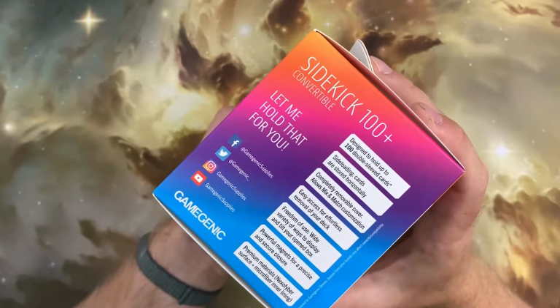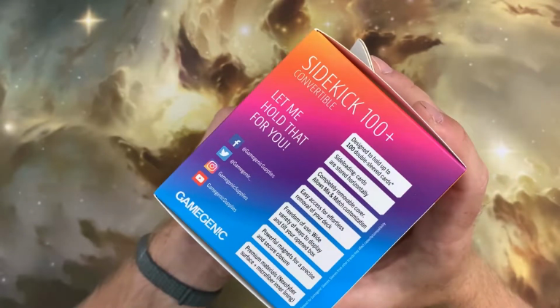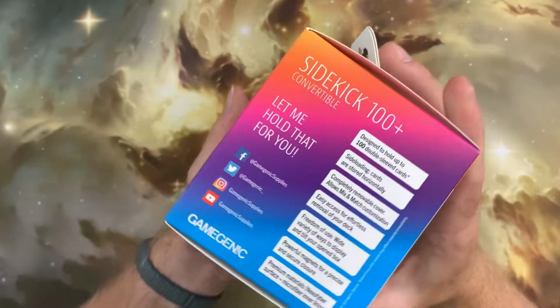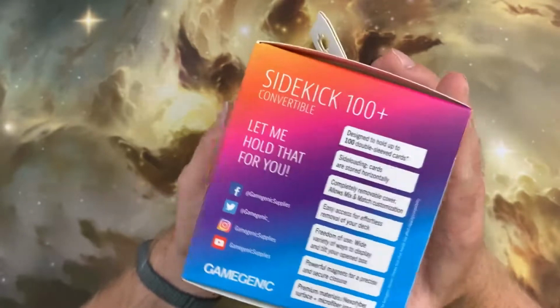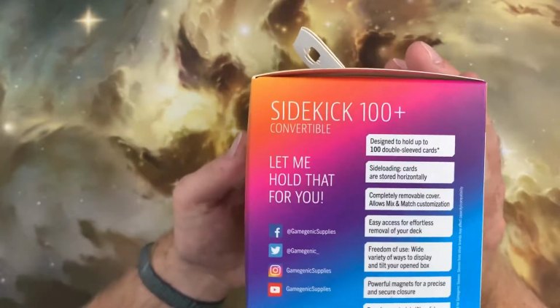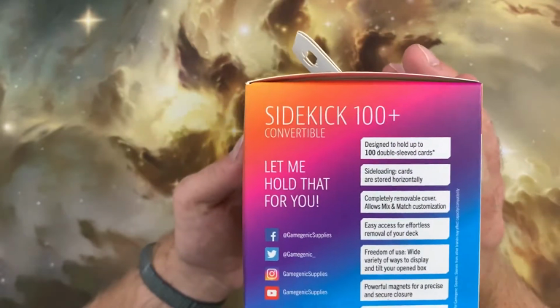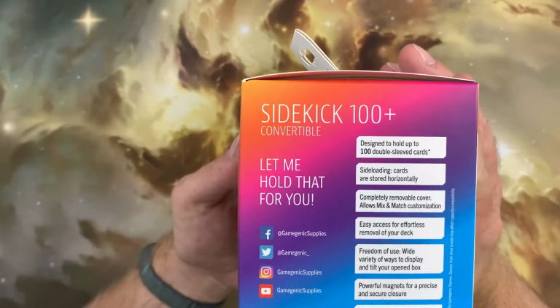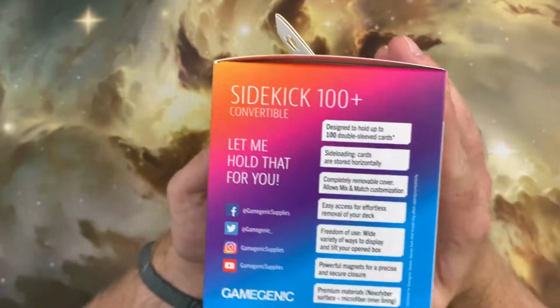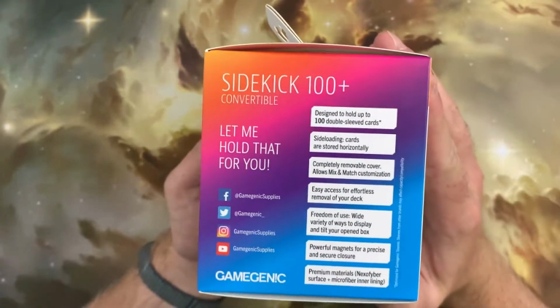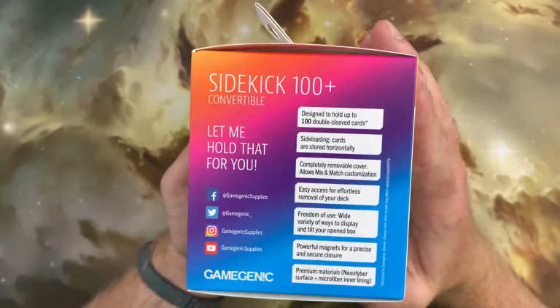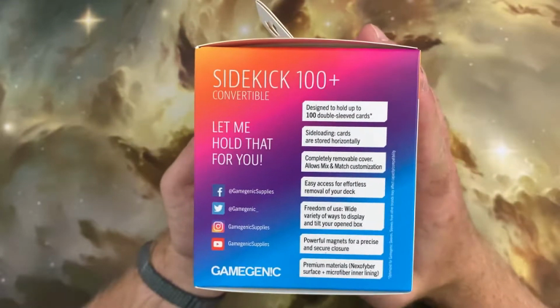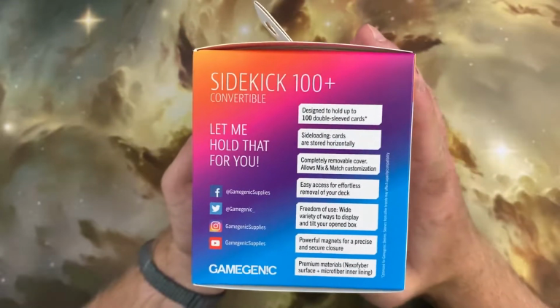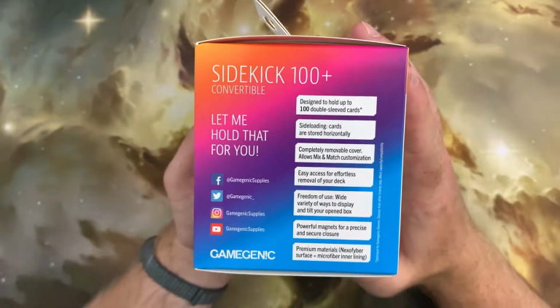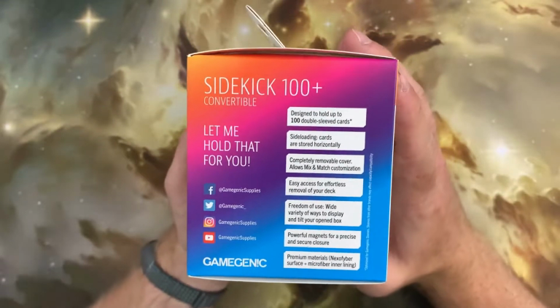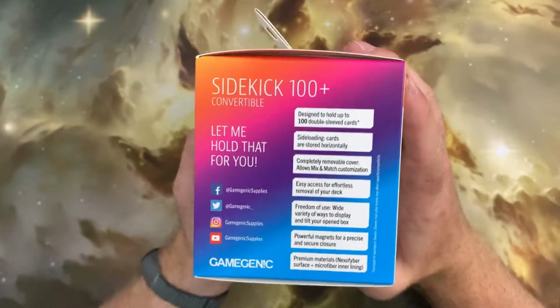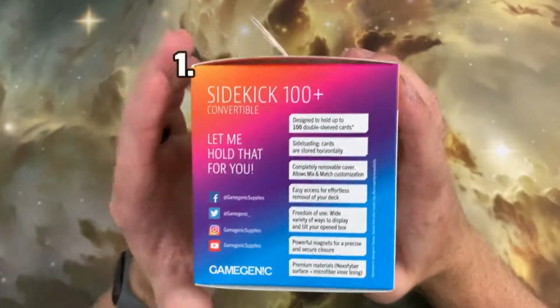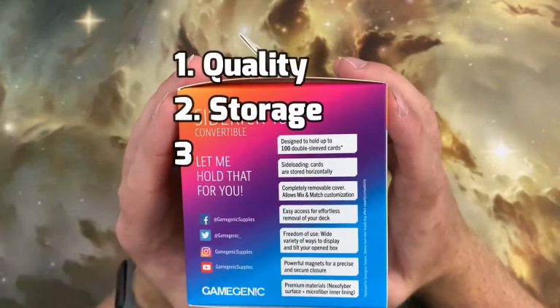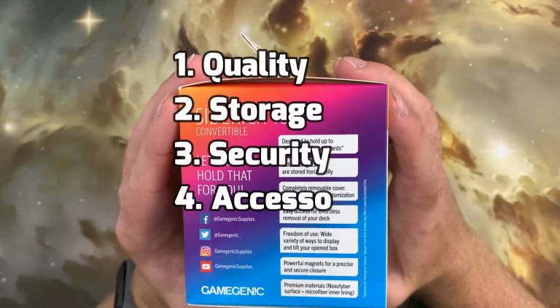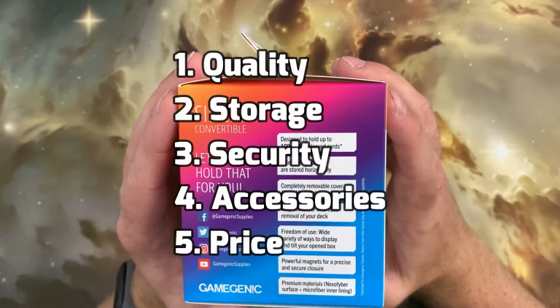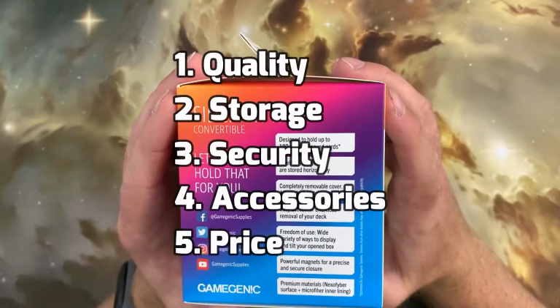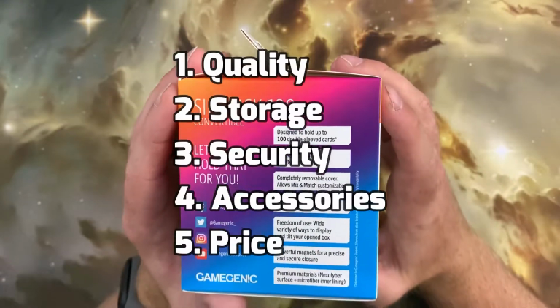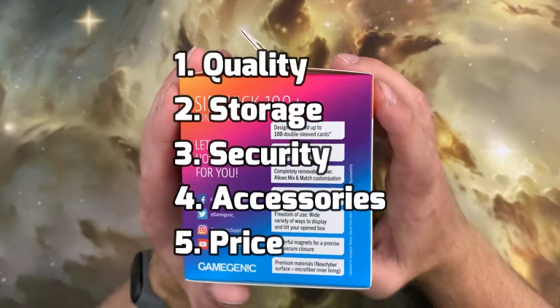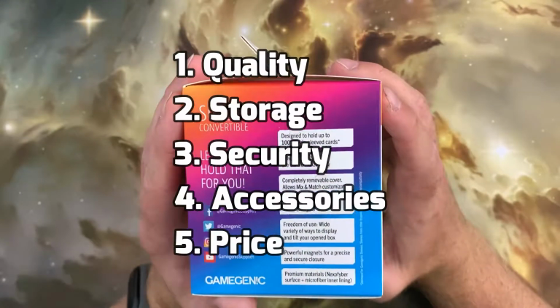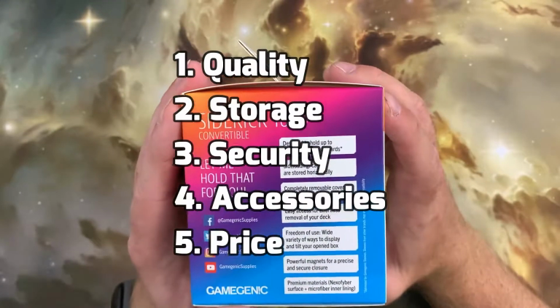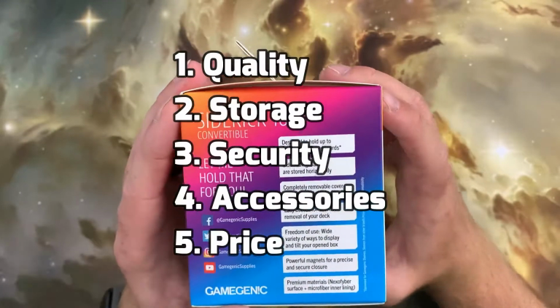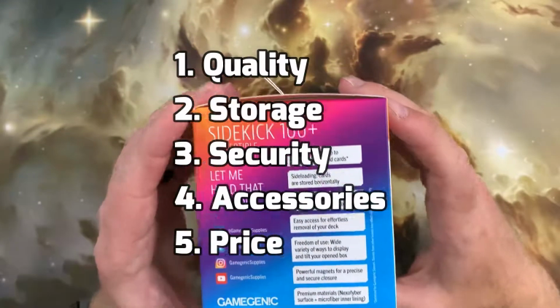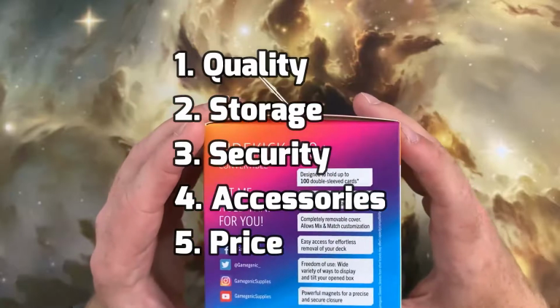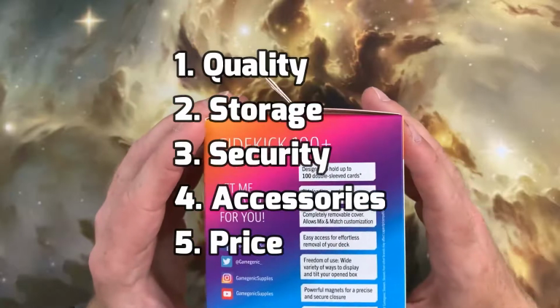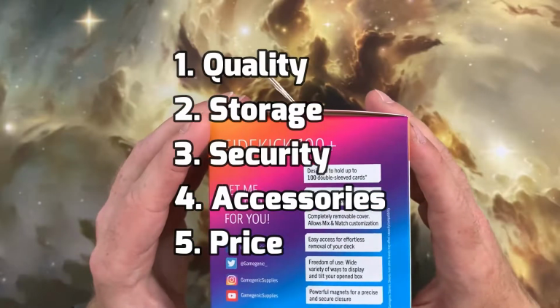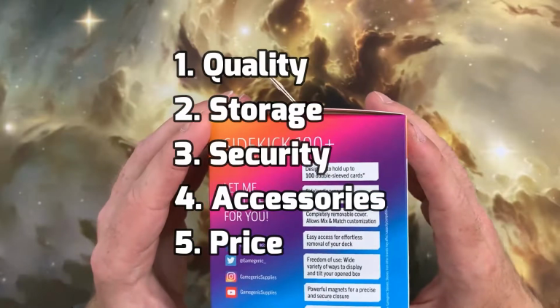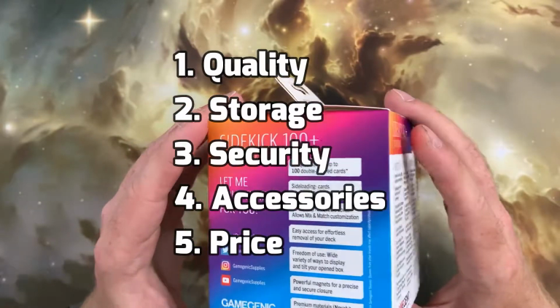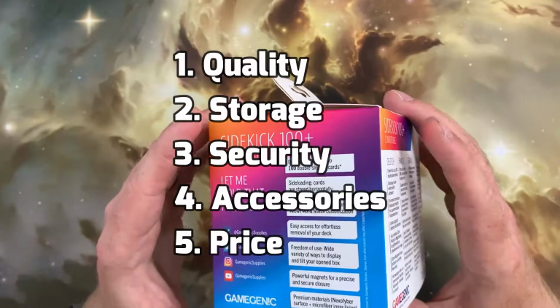When reviewing deck boxes, we'll break things down into five categories: Quality, Storage, Security, Accessories, and Price.